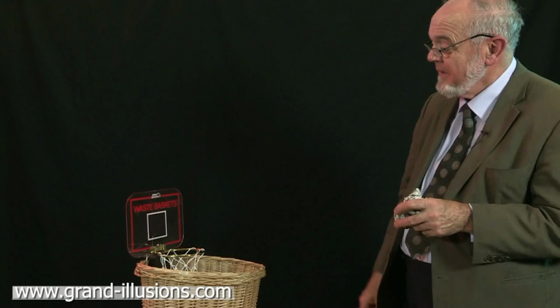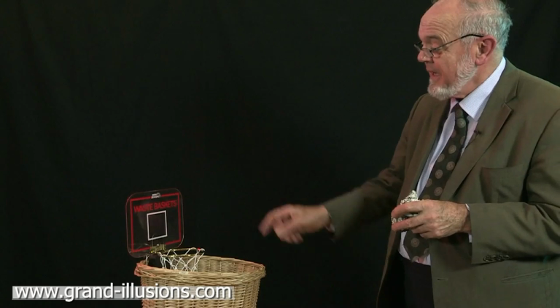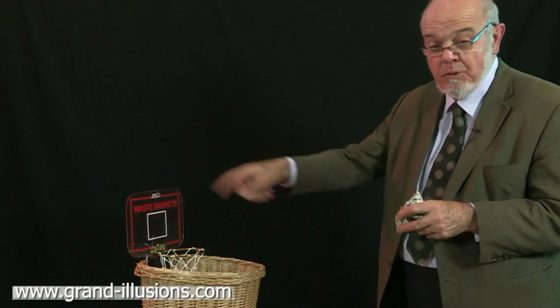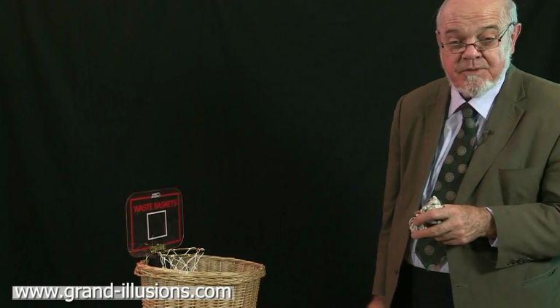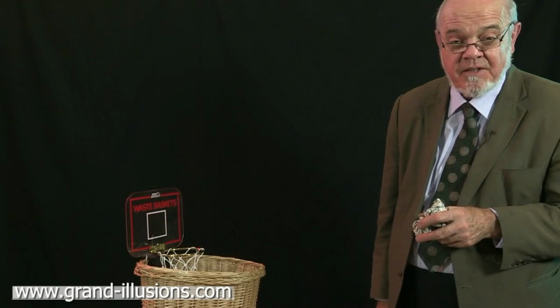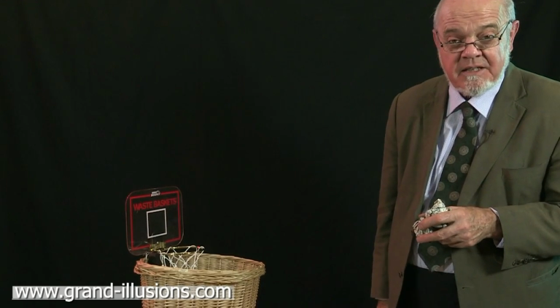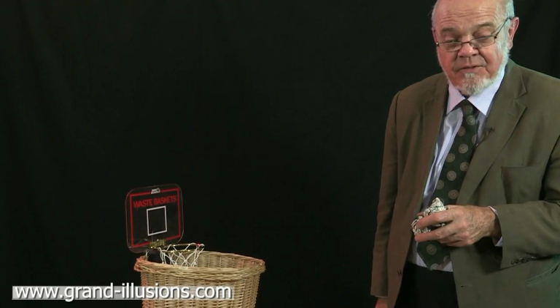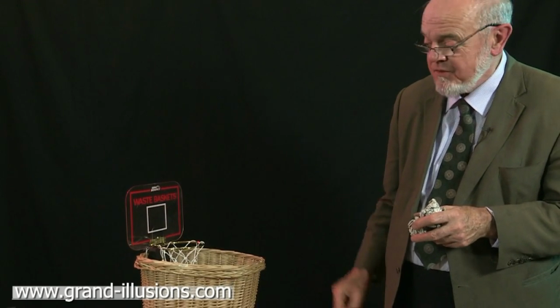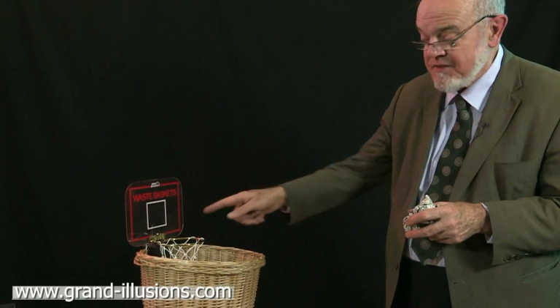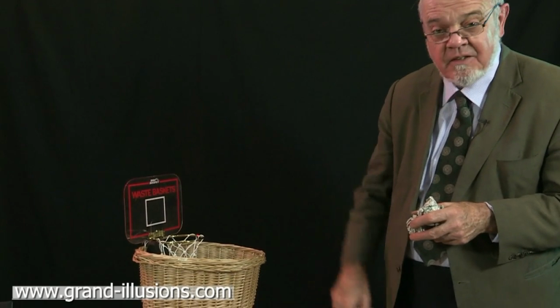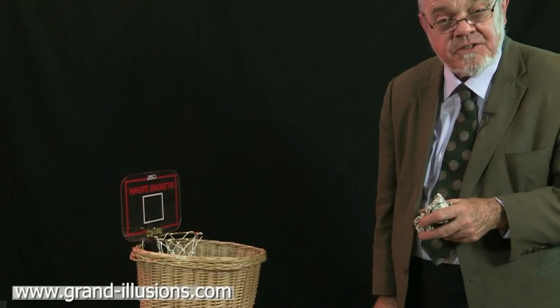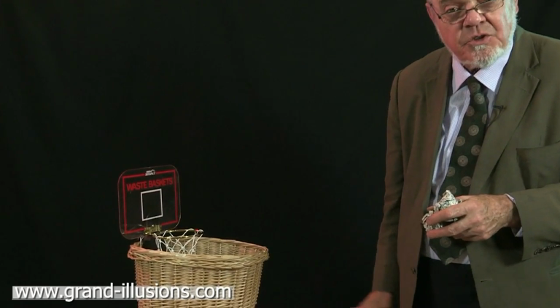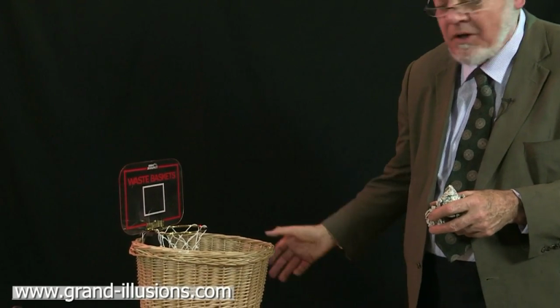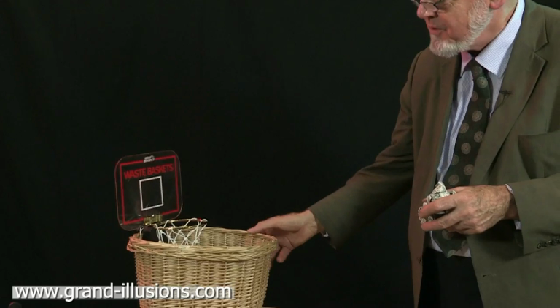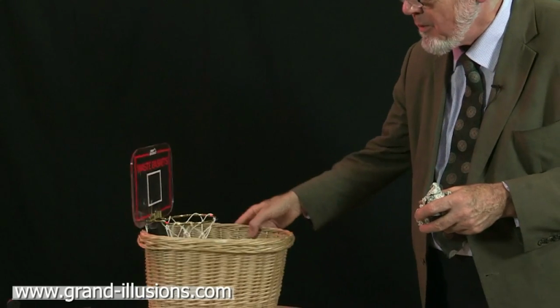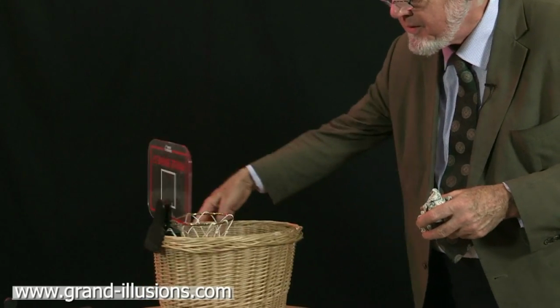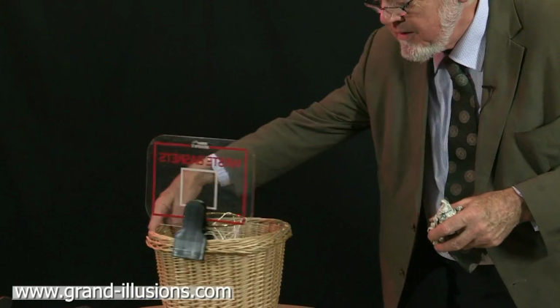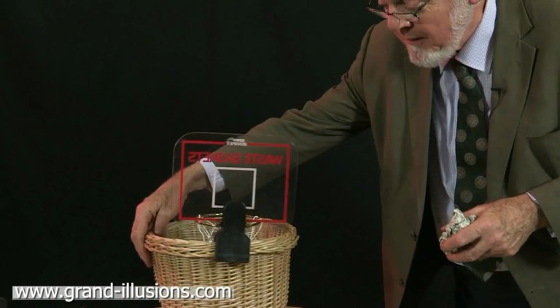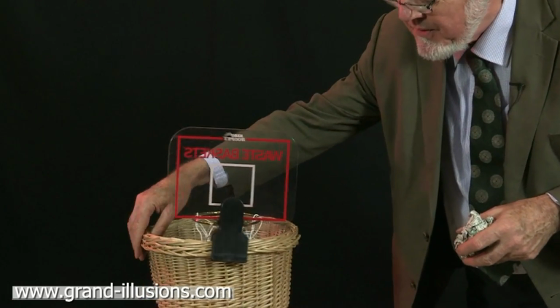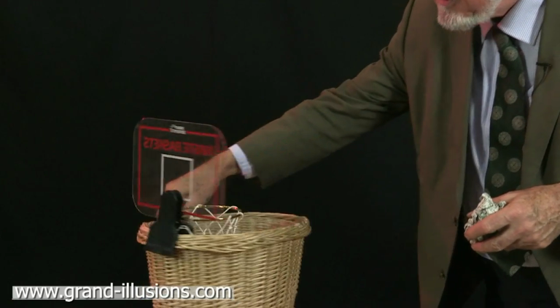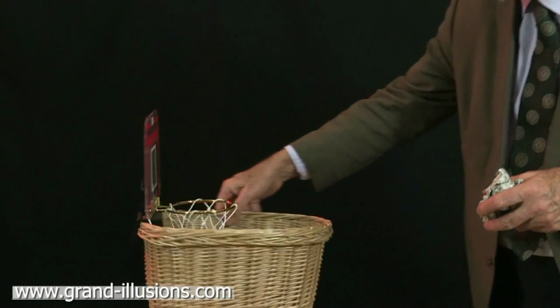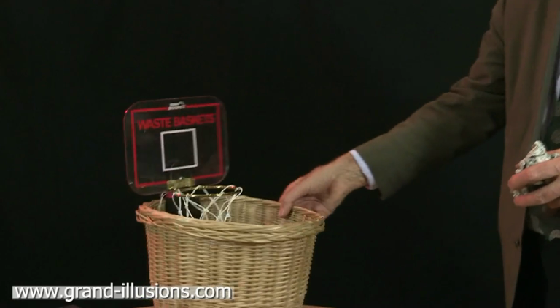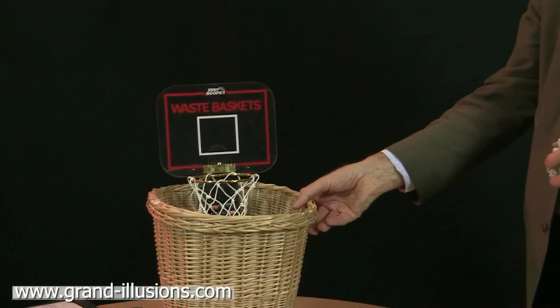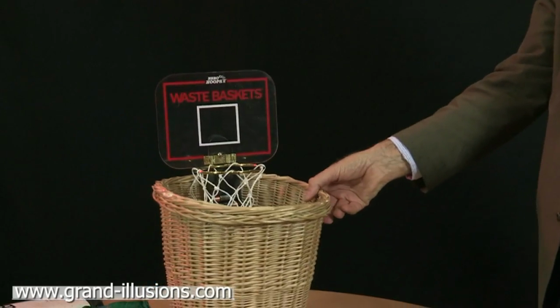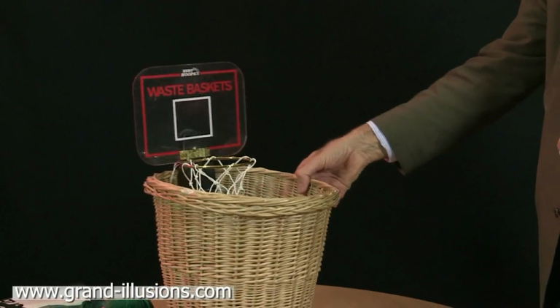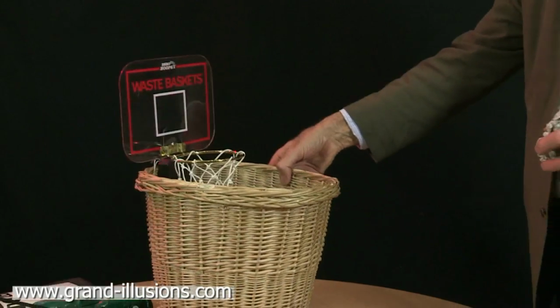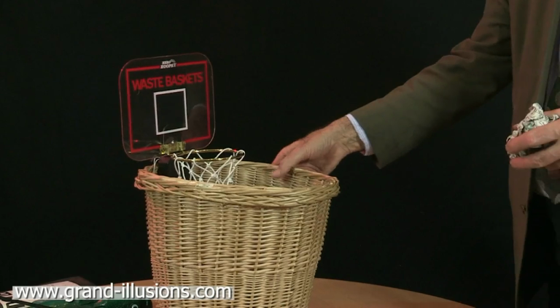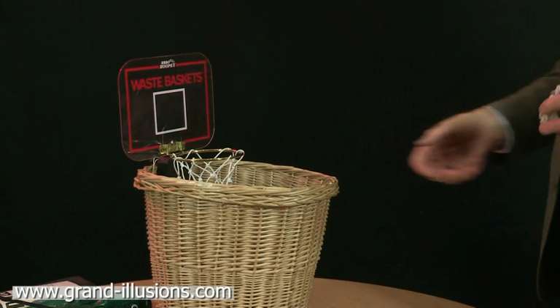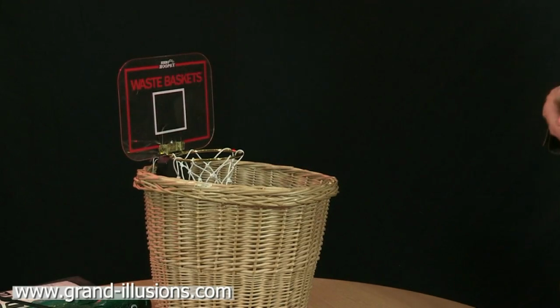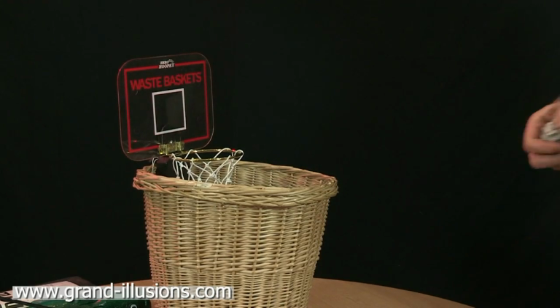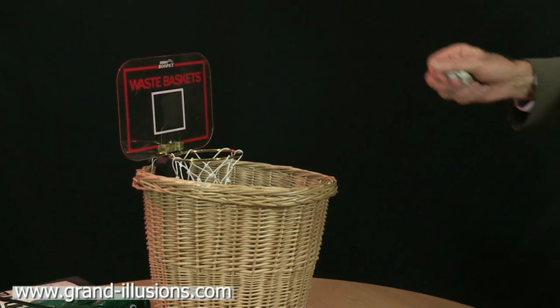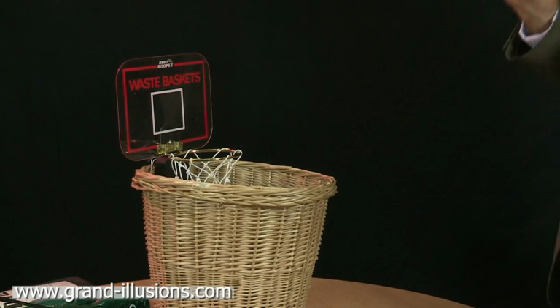Here are hoops — here's a nice idea for the office. You fix this little gadget onto the office waste paper basket. It's got a battery inside it, it clips very nicely on. The idea is to throw the bits of office scrap paper into the hoop.